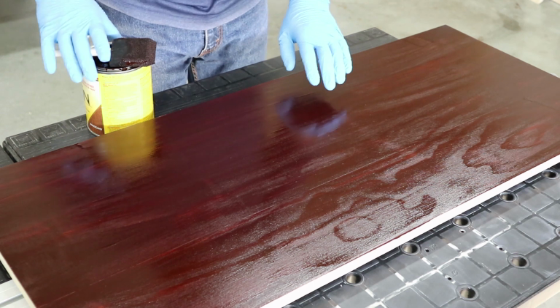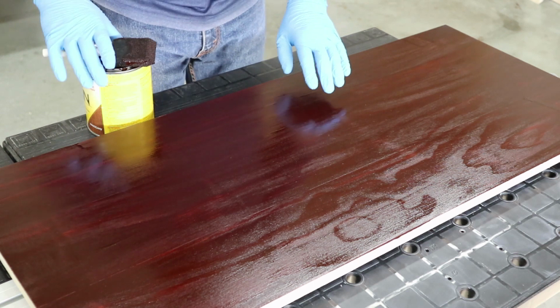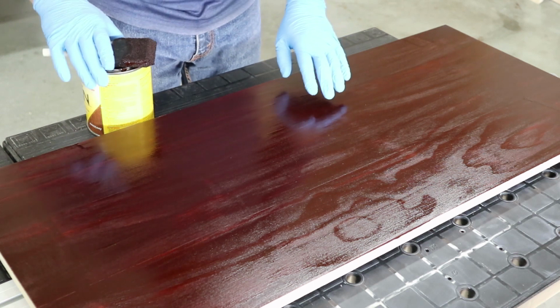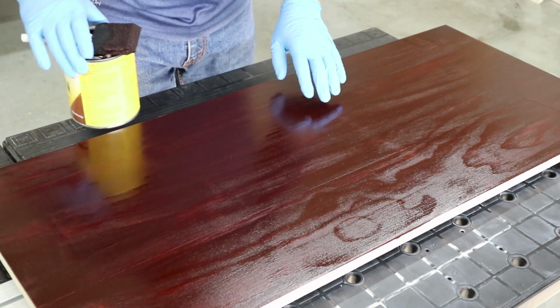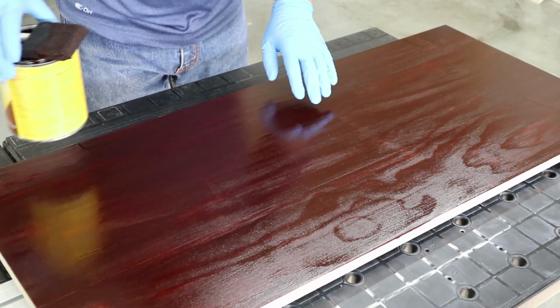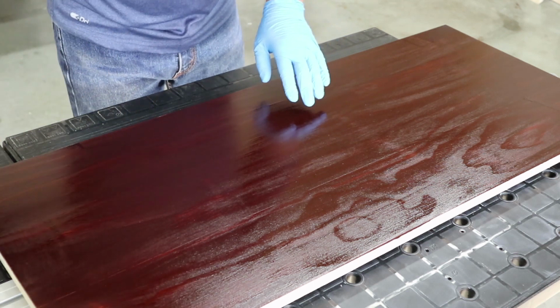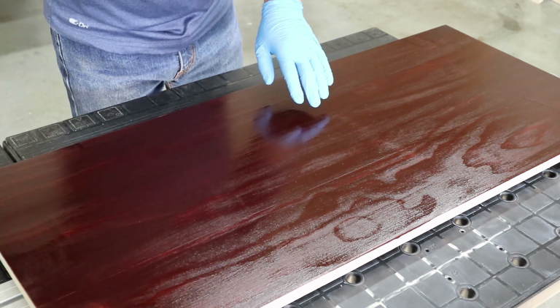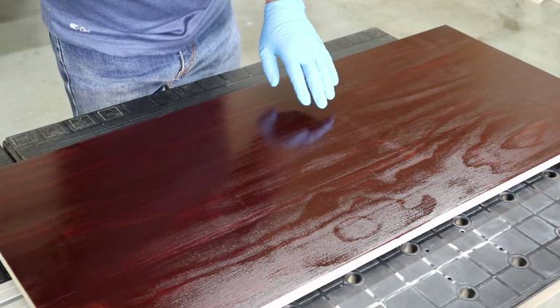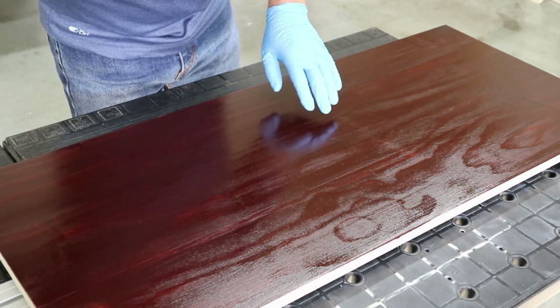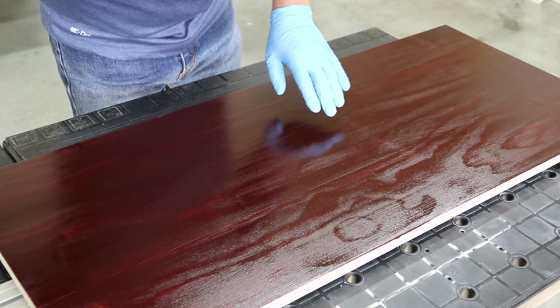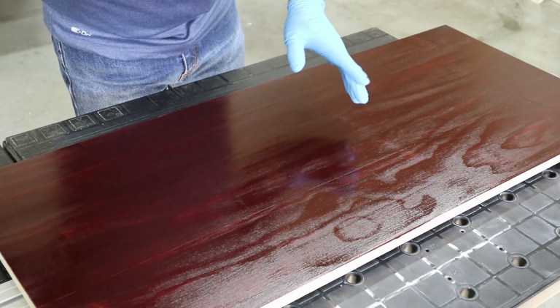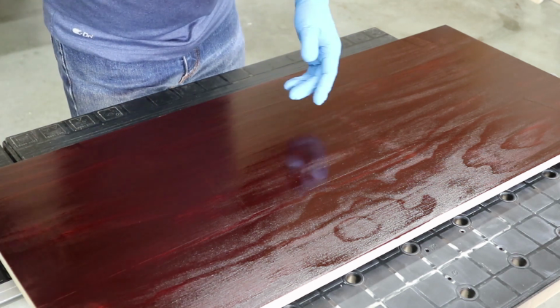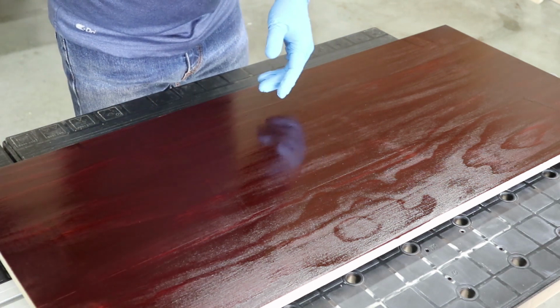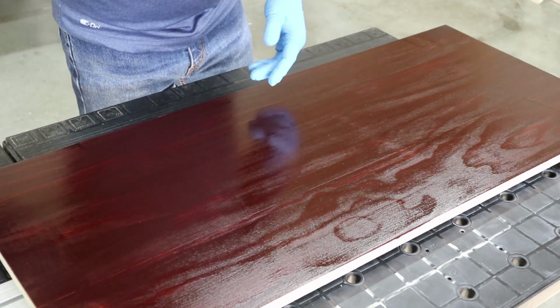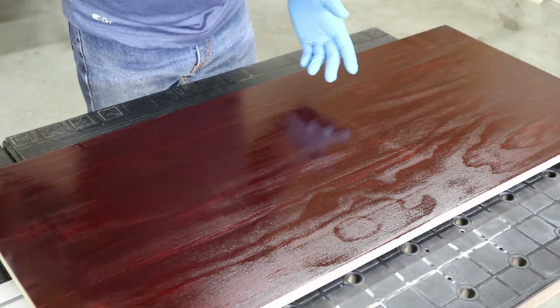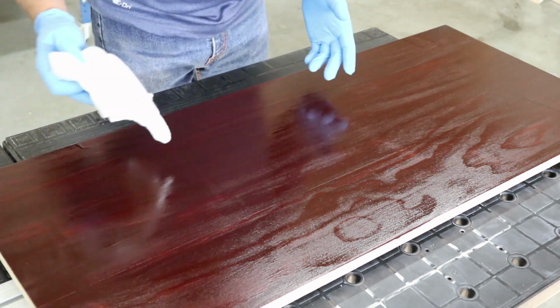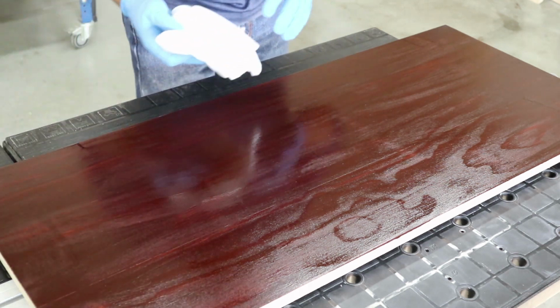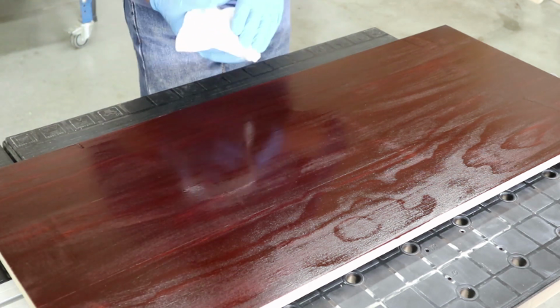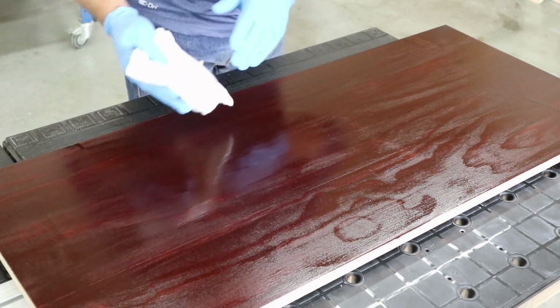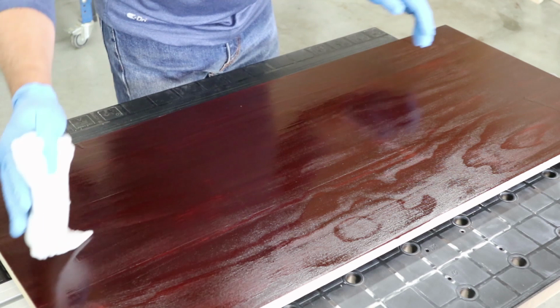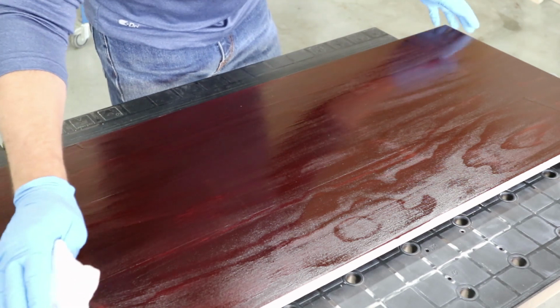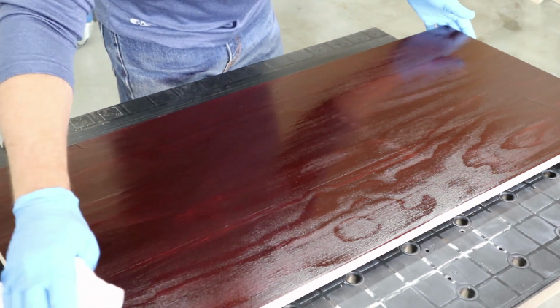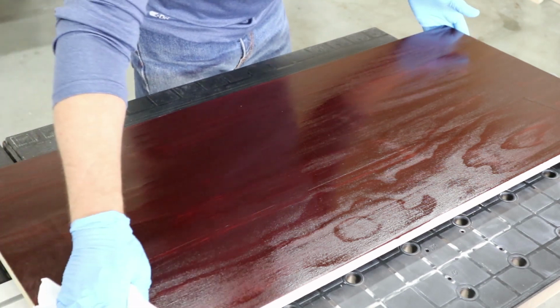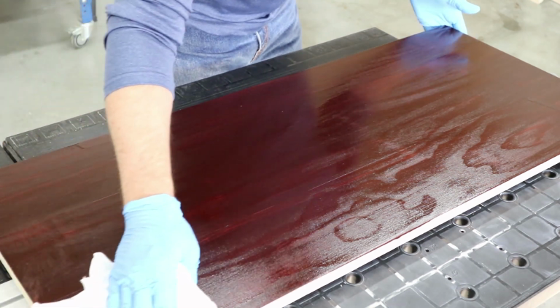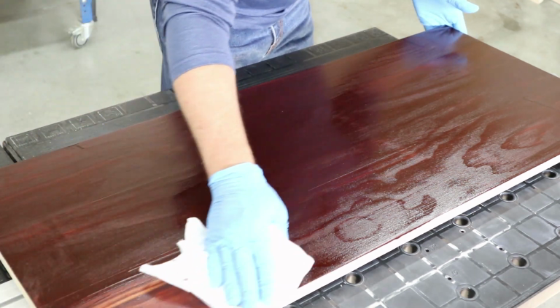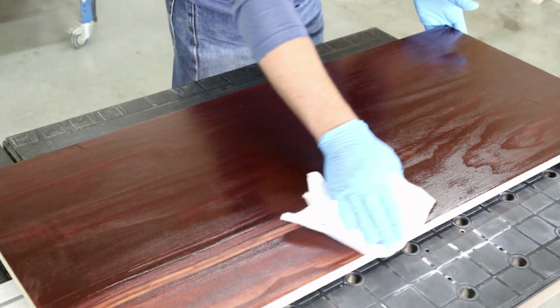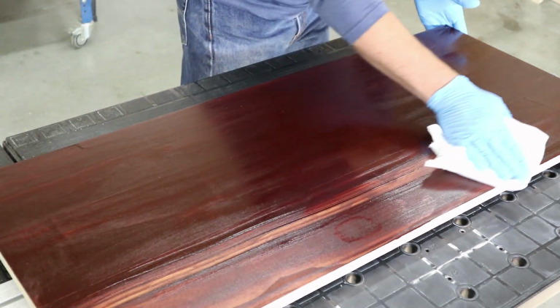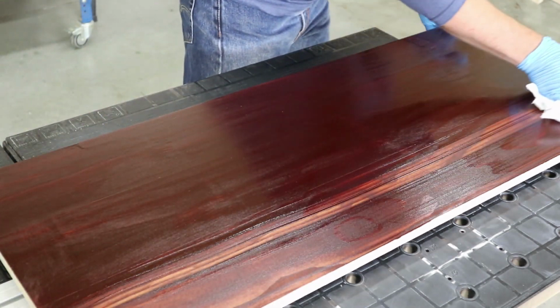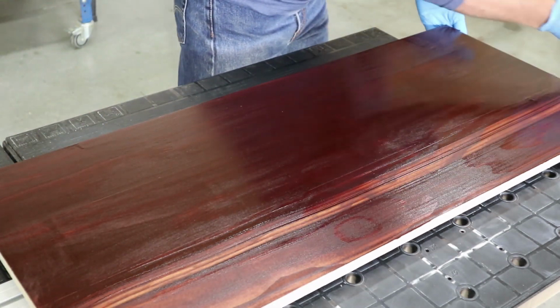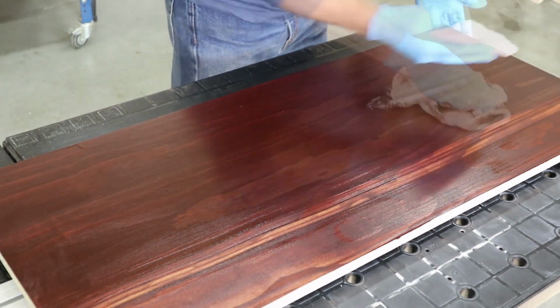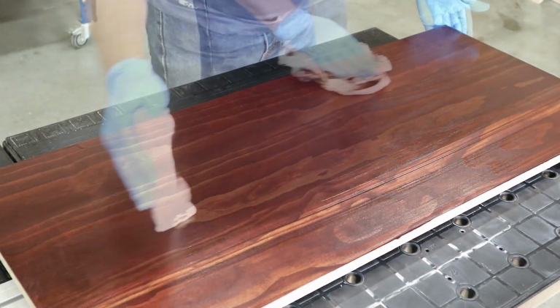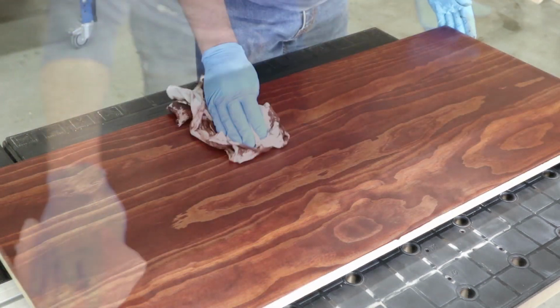Let the stain sit for a couple of minutes and then wipe away the excess. With a gel stain, it's just that easy to create a great-looking stained finish.